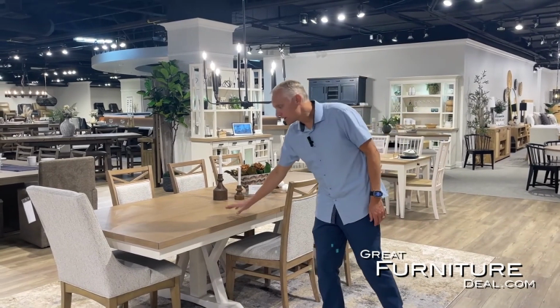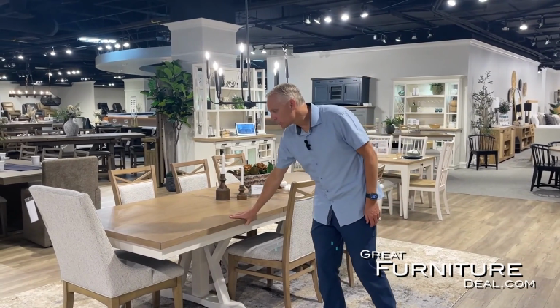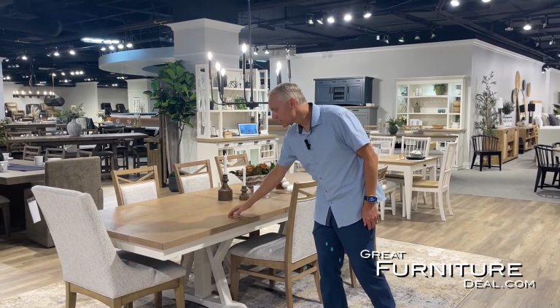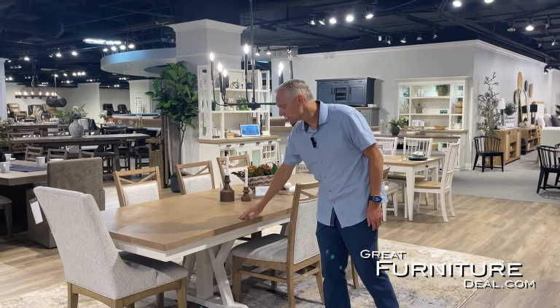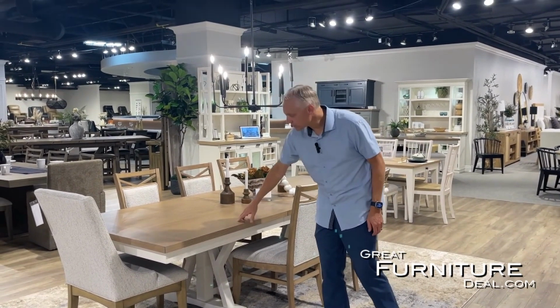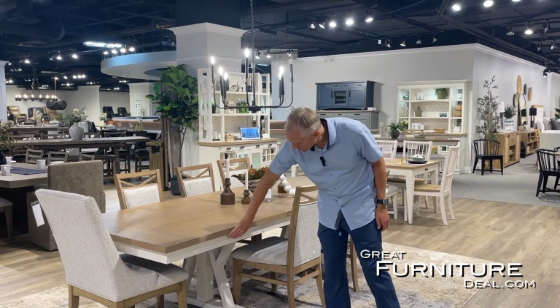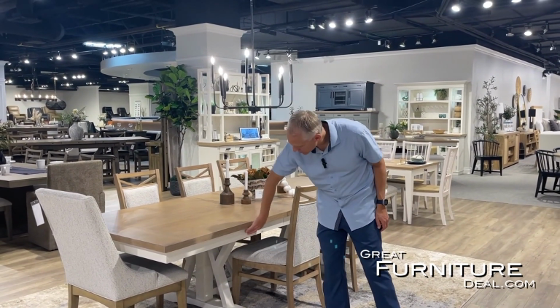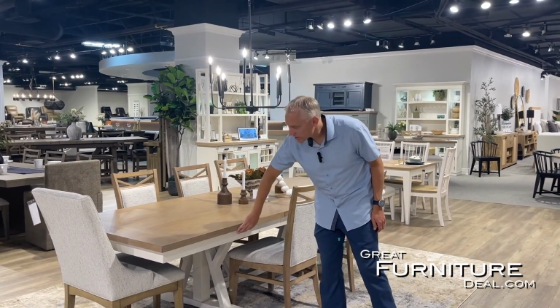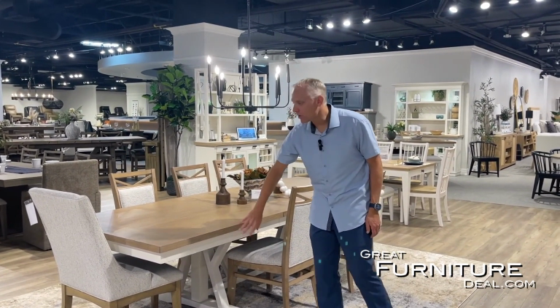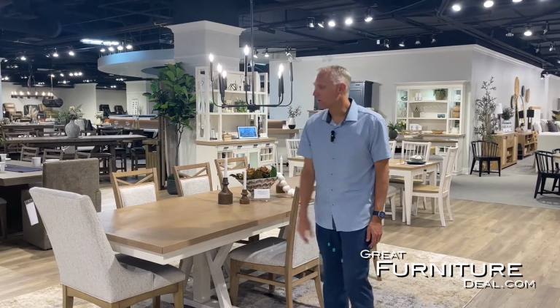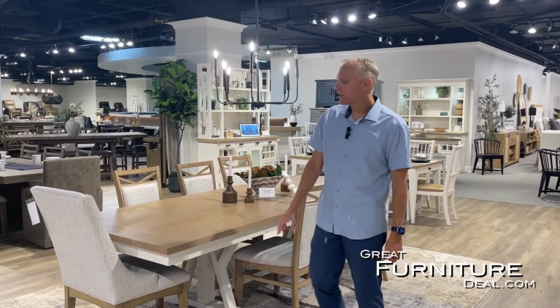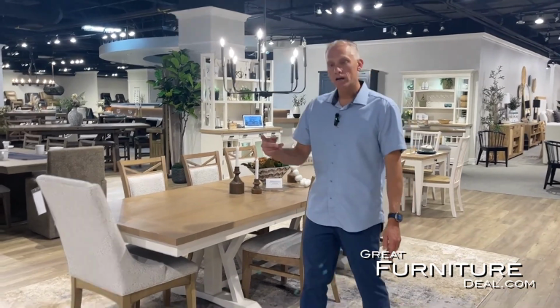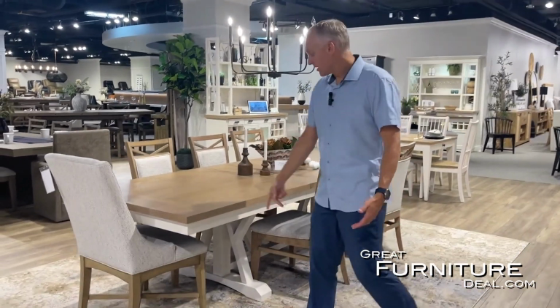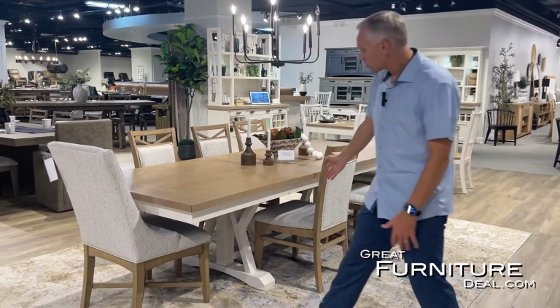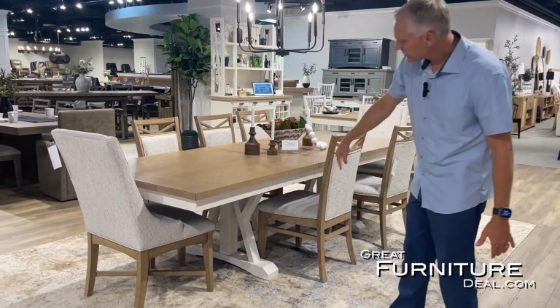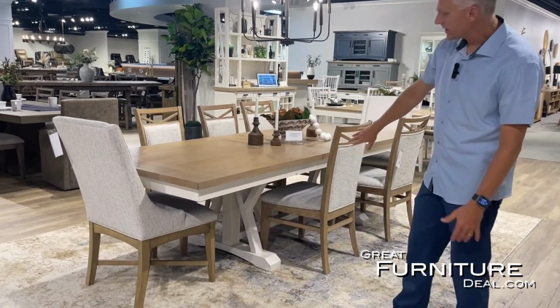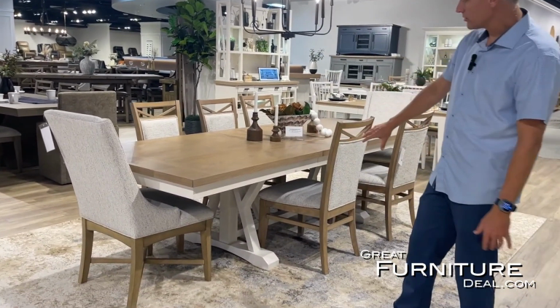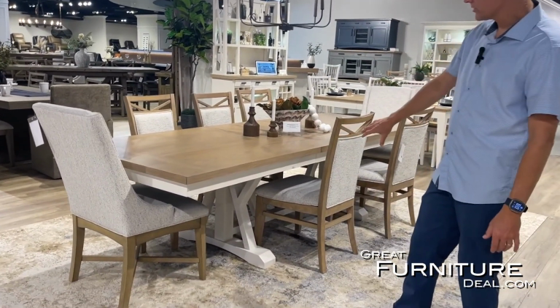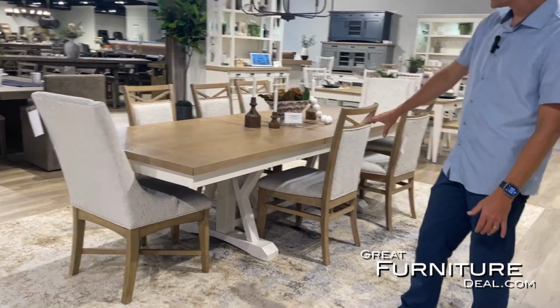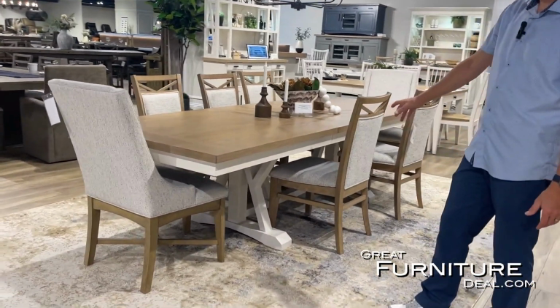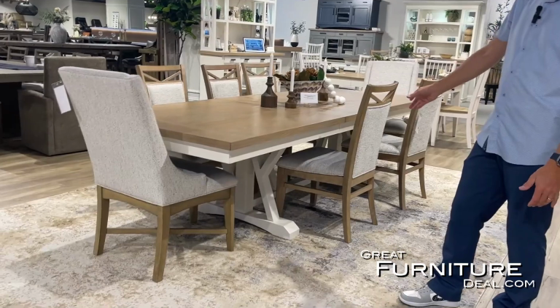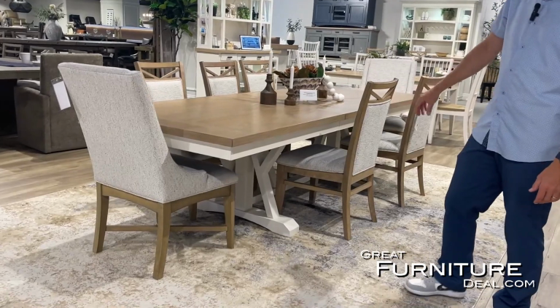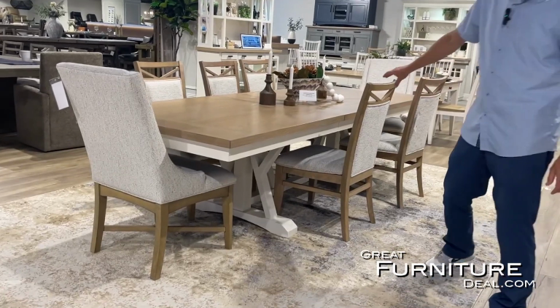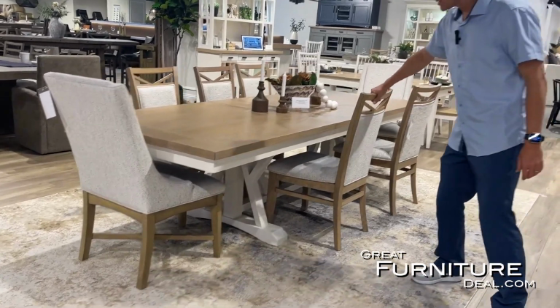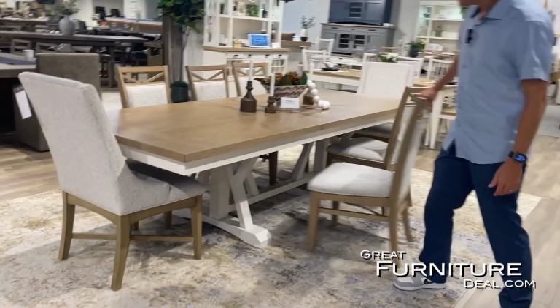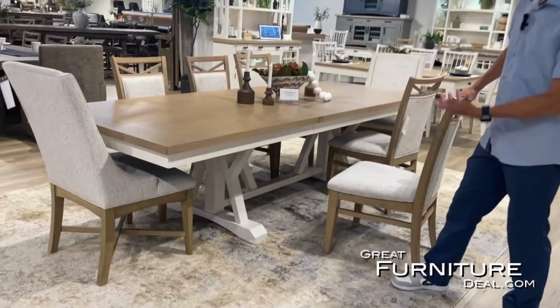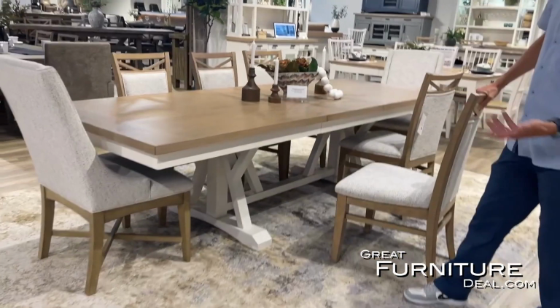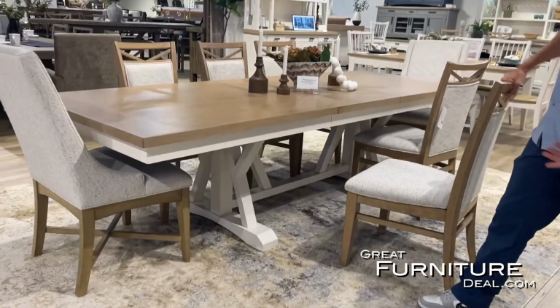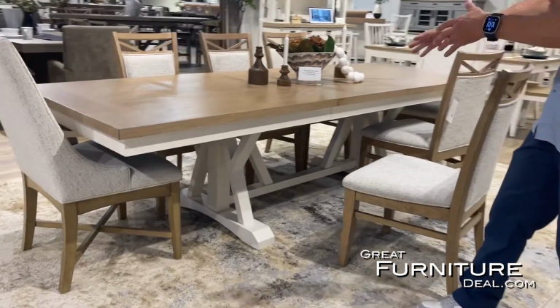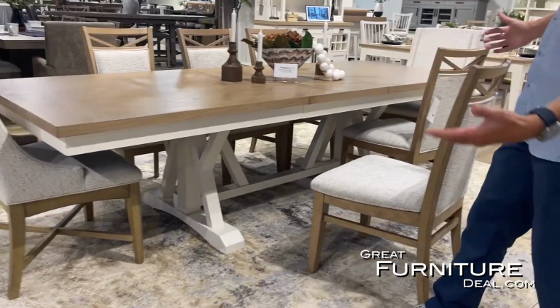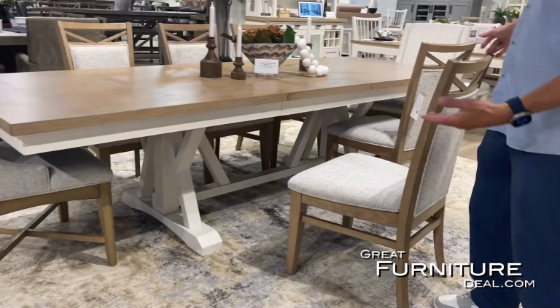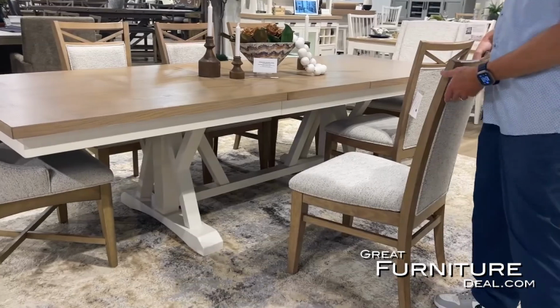It's a two-tone finish. You can see it's a natural tone finish here with the antique white on the bottom. It's a trestle dining table with a base on the bottom that really accents it and gives it a pedestal base so you can fit in a lot of chairs.